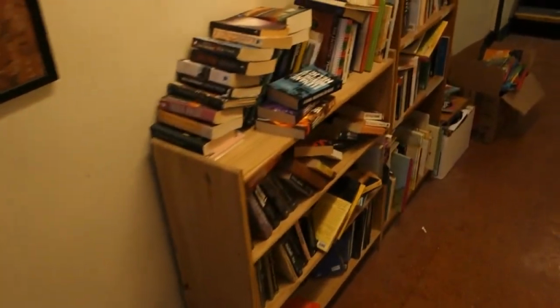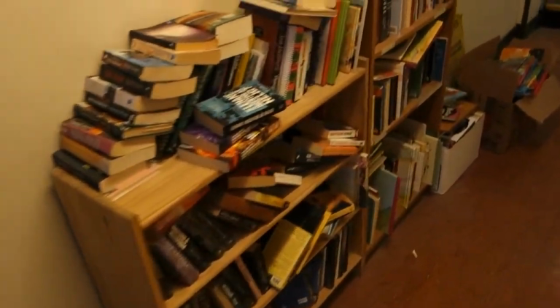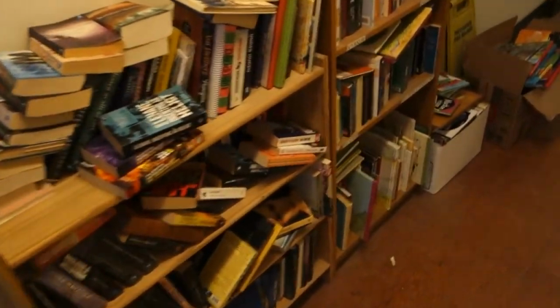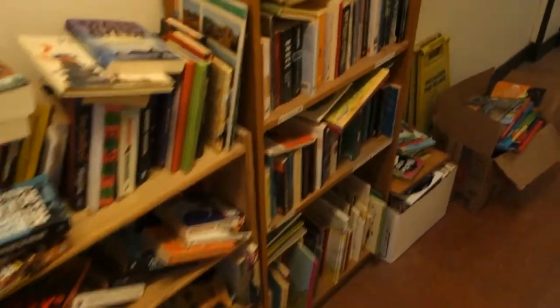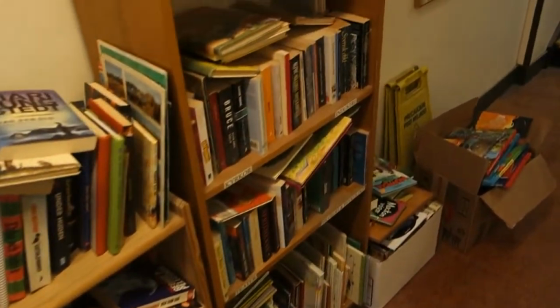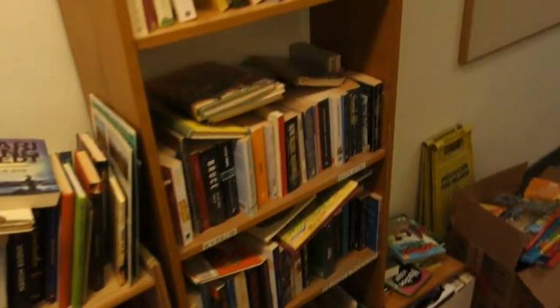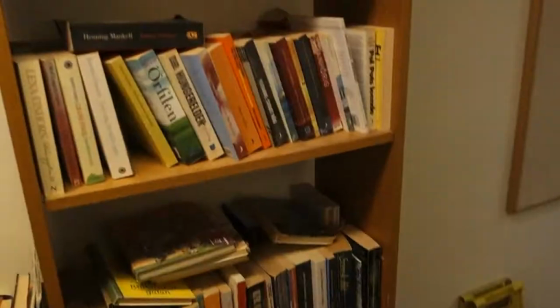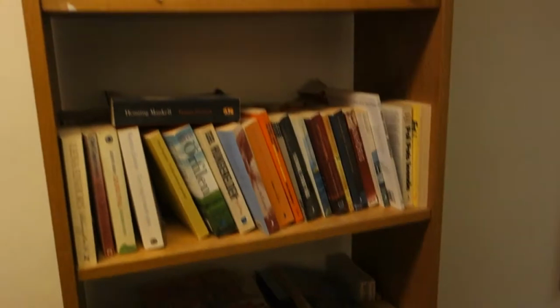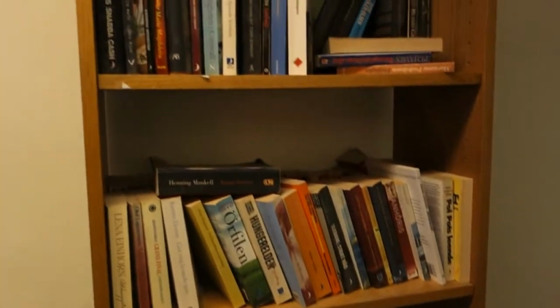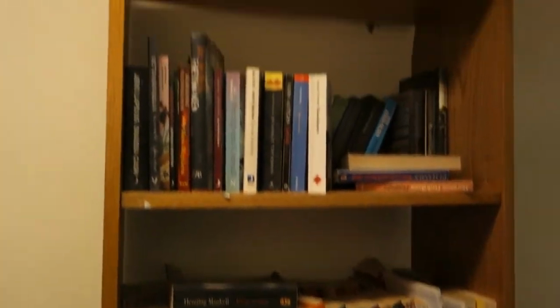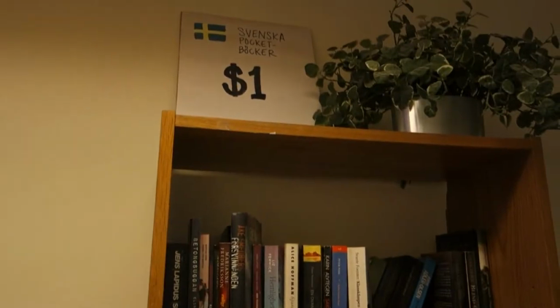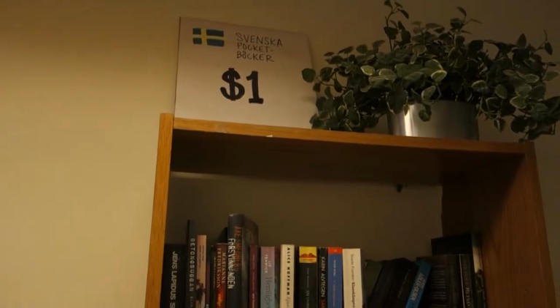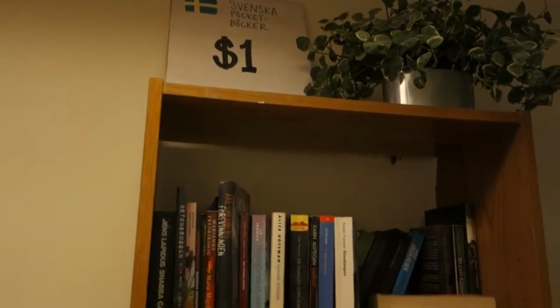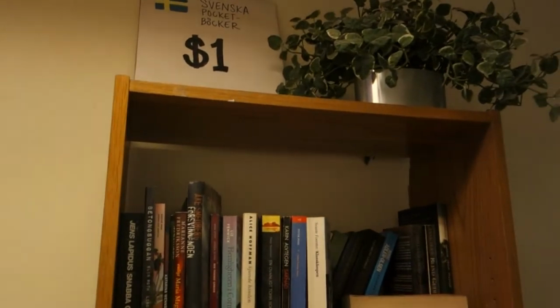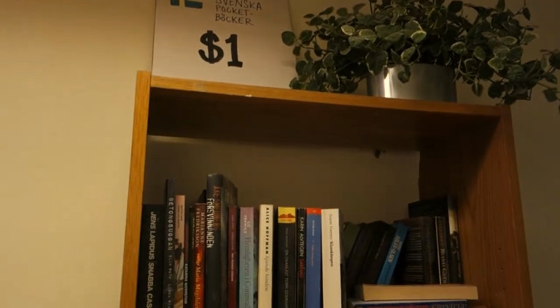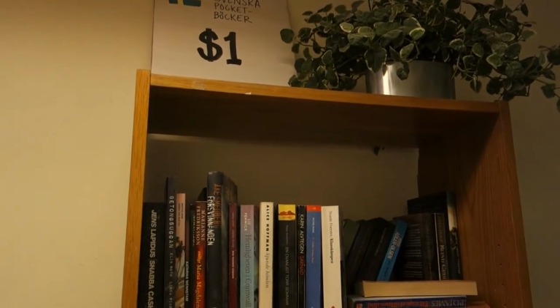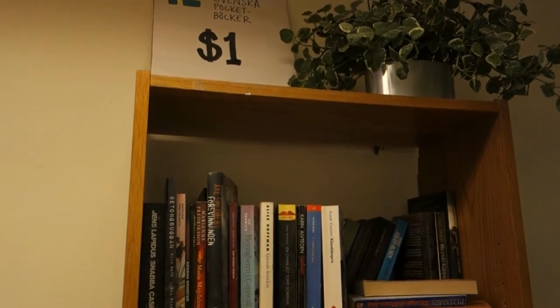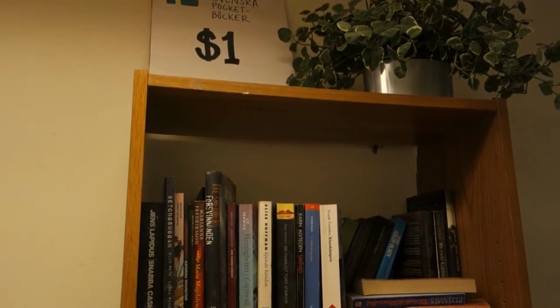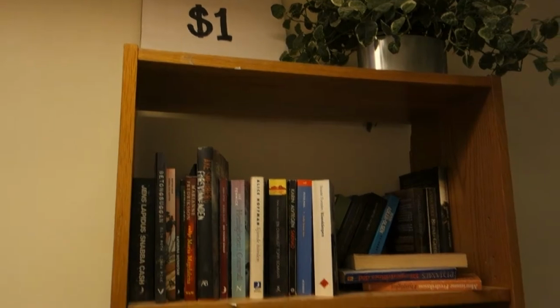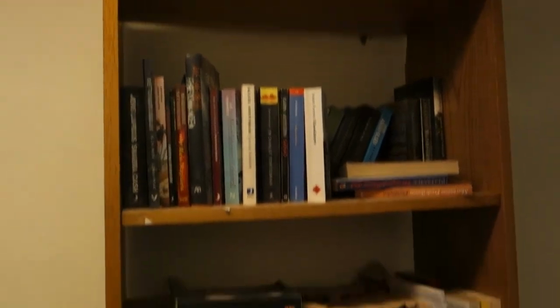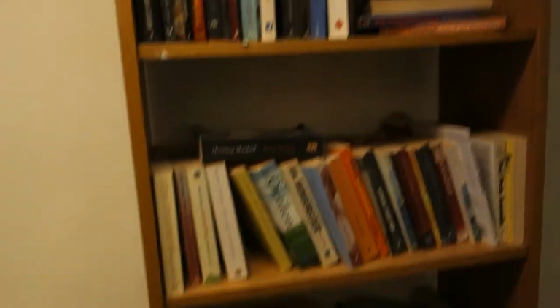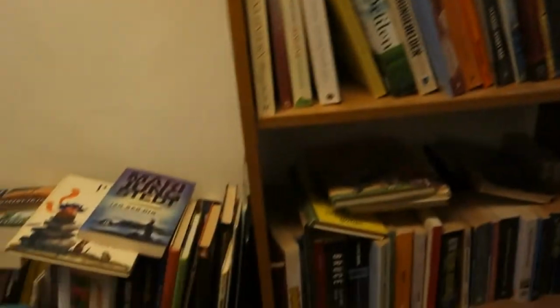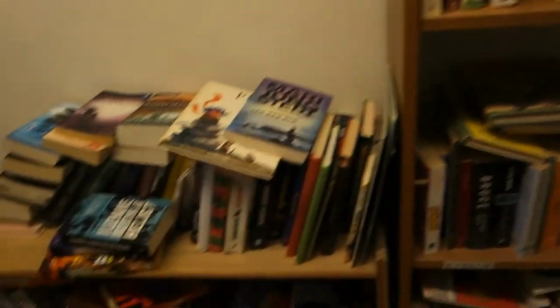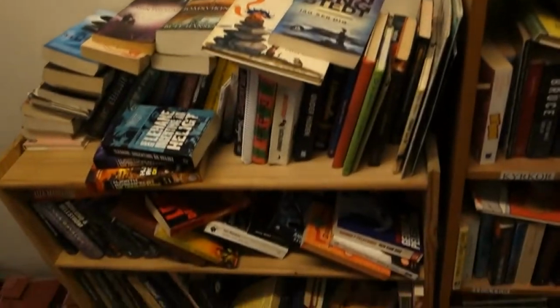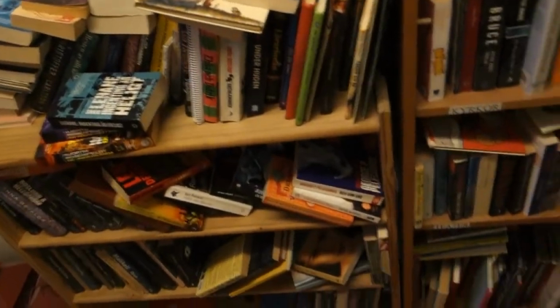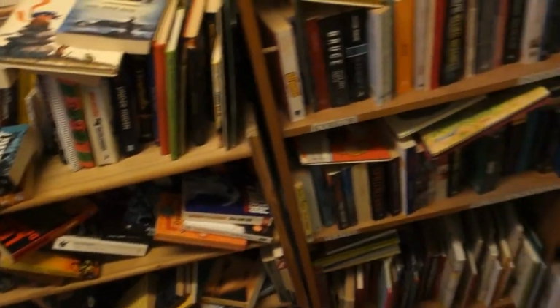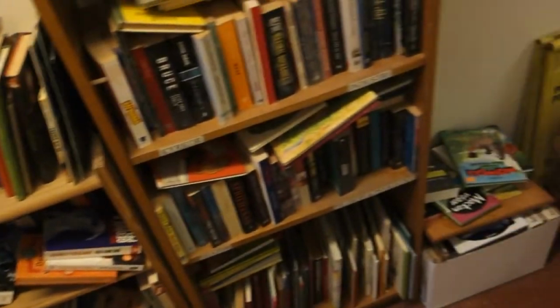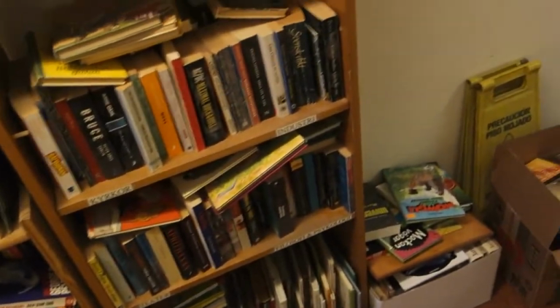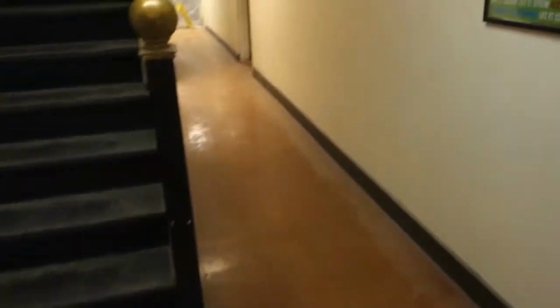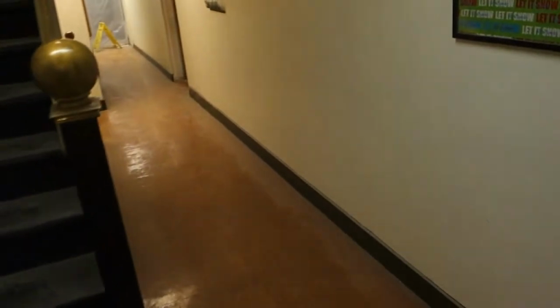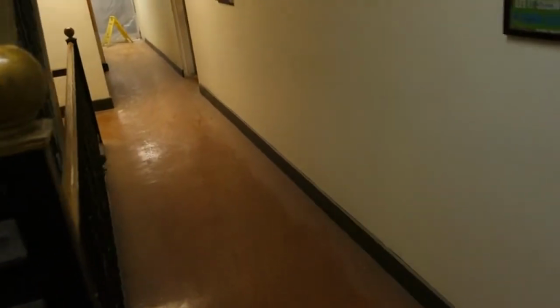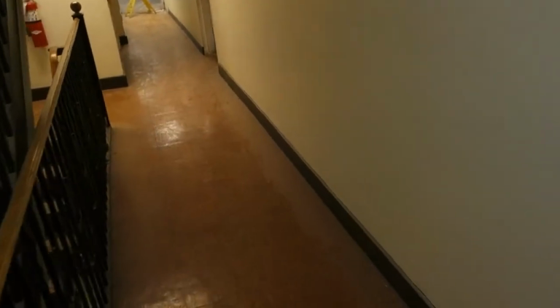Looks like a little library here. Books in Swedish — and they only cost a dollar each. So if you can read or speak Swedish and you're looking for some books, a buck each. Wow, you cannot beat that — great selection. Down the hall and around.